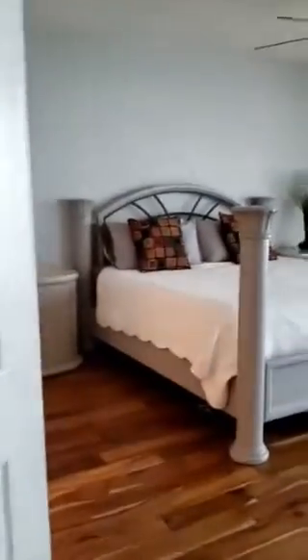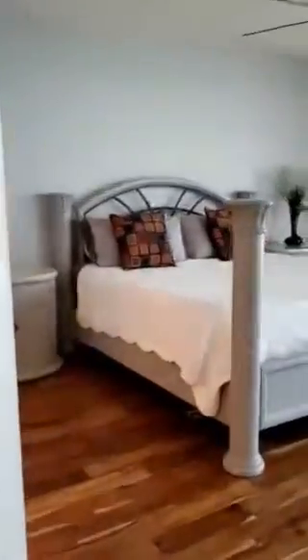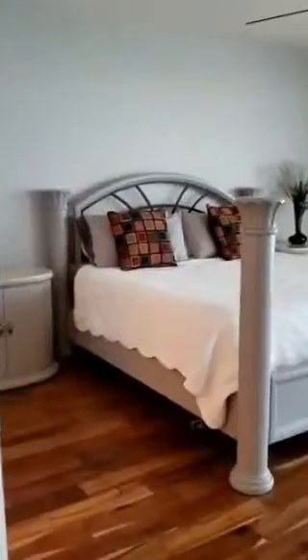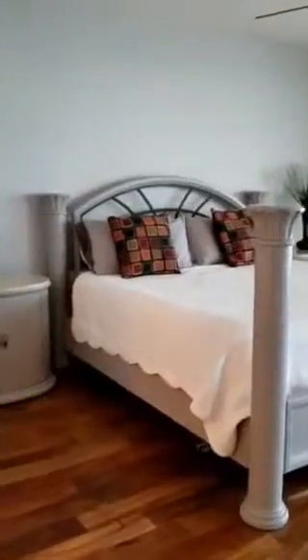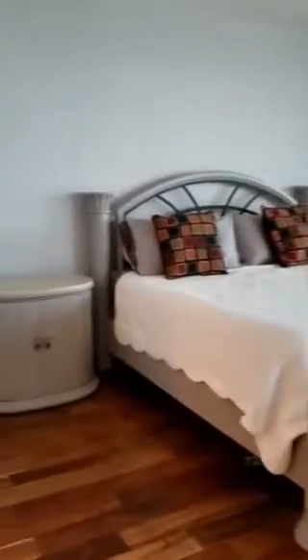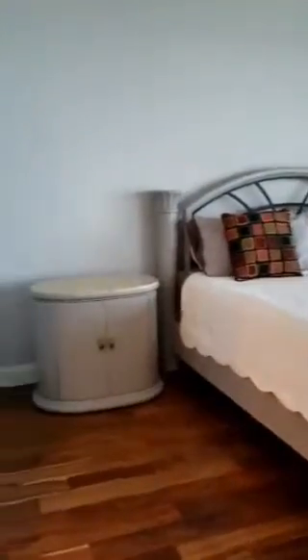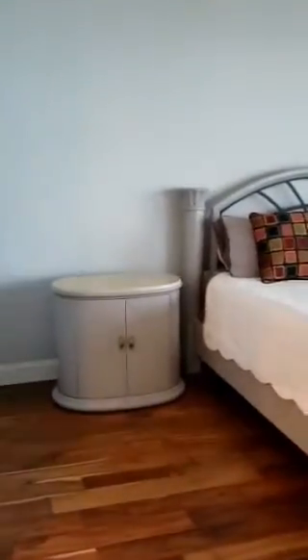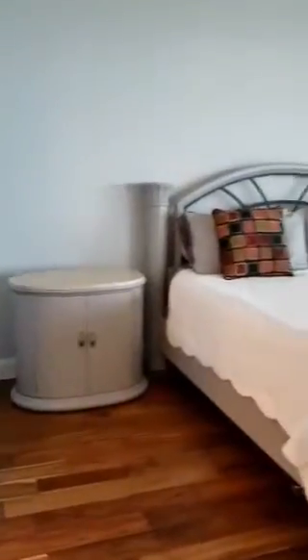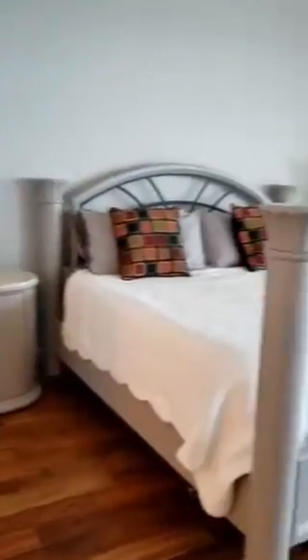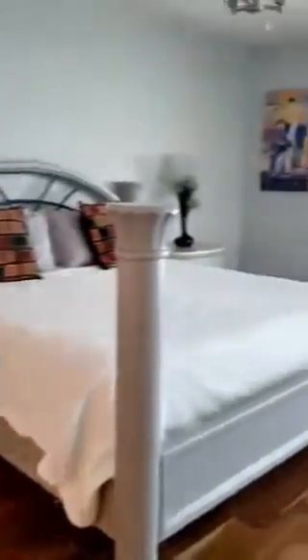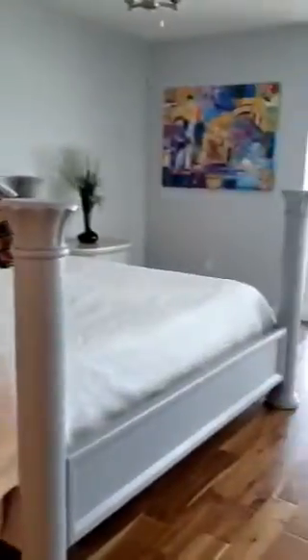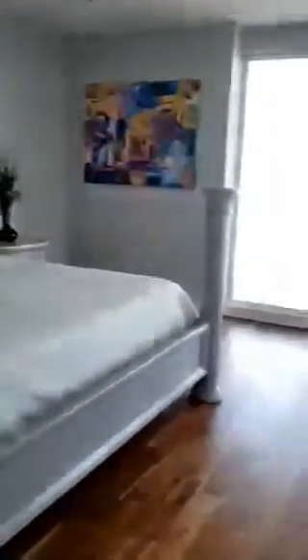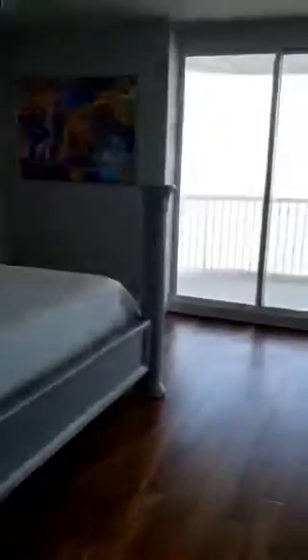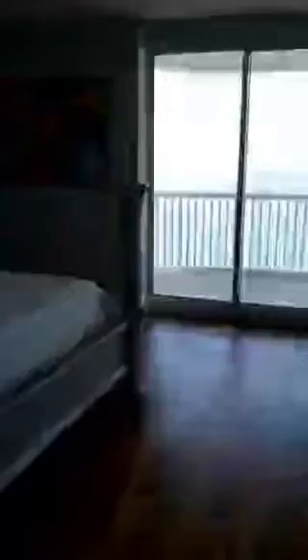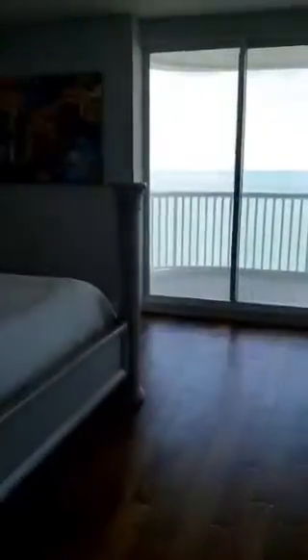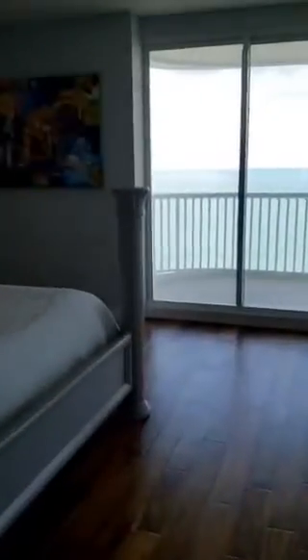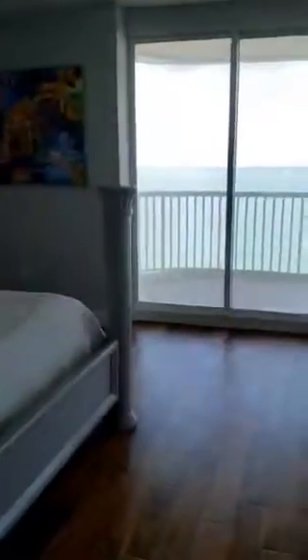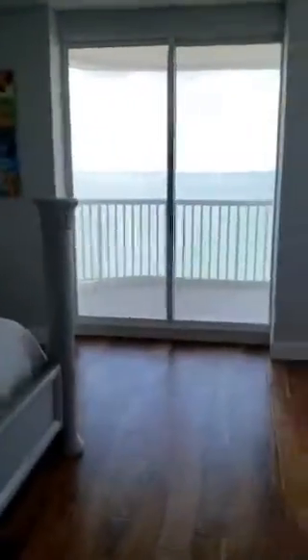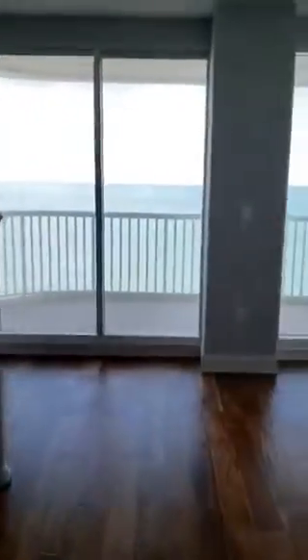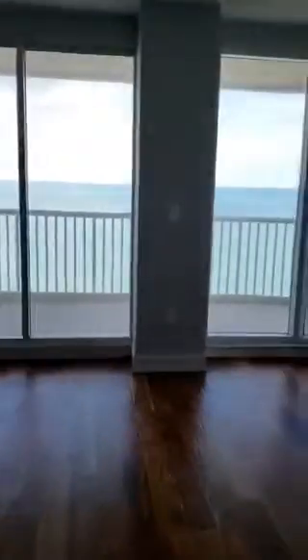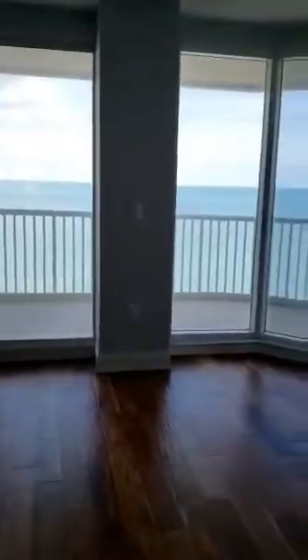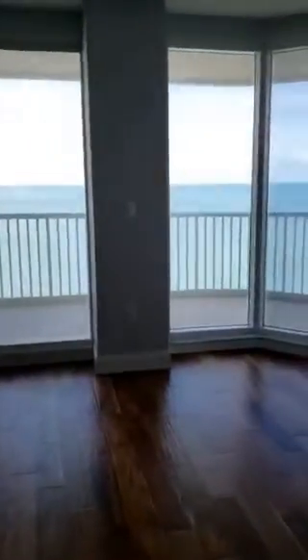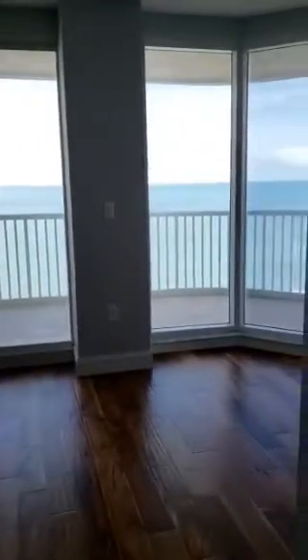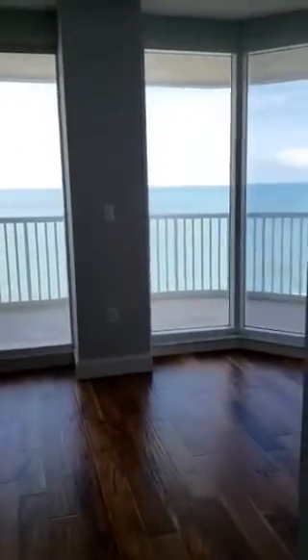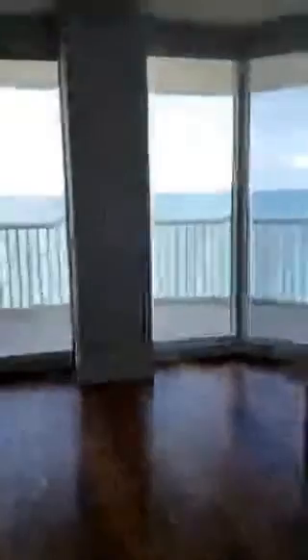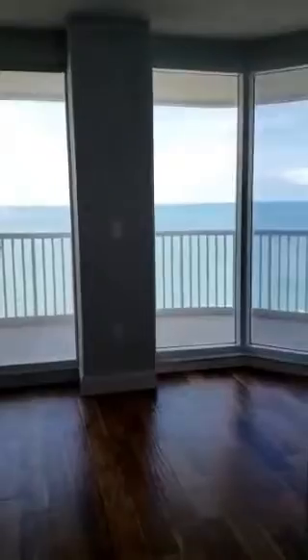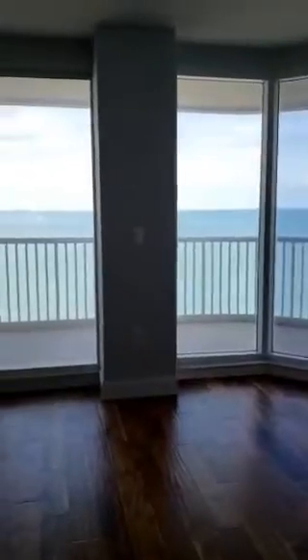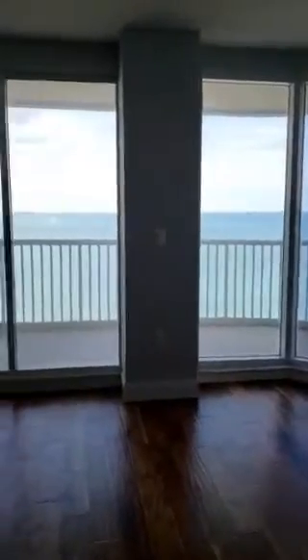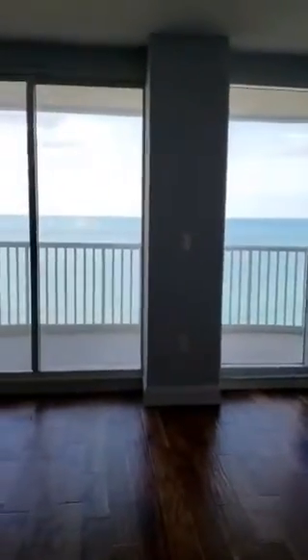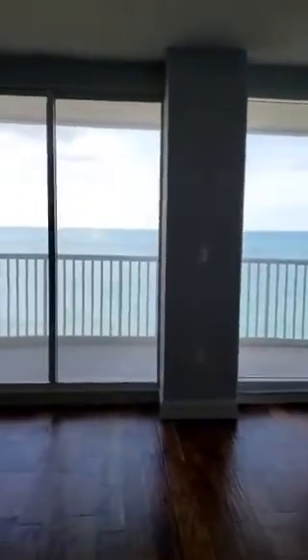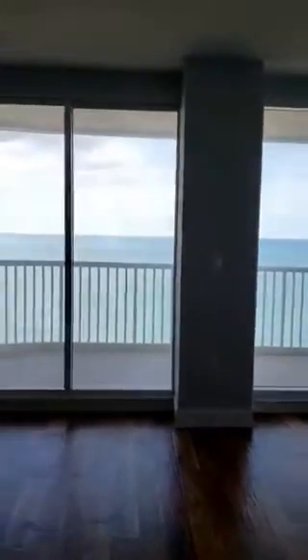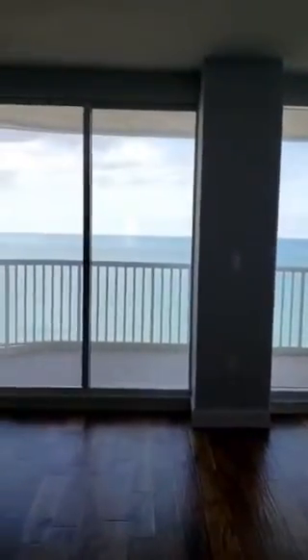Walking into the master suite, you can see how spacious this is, also with those same wood floors. And not too bad to wake up to this gorgeous, gorgeous ocean view, right?